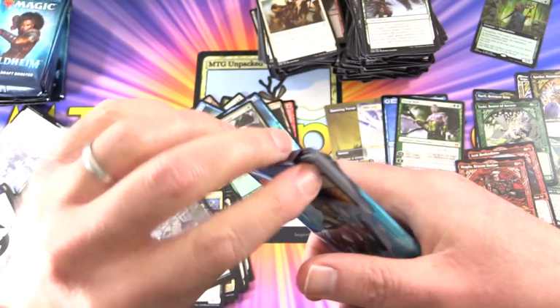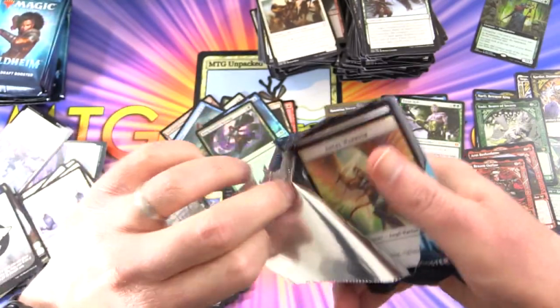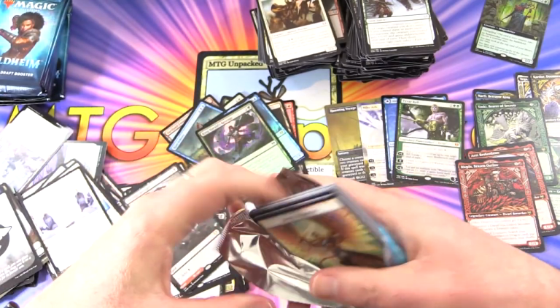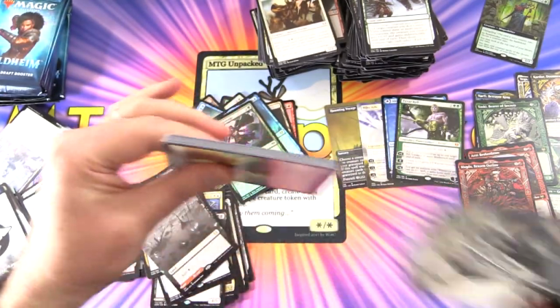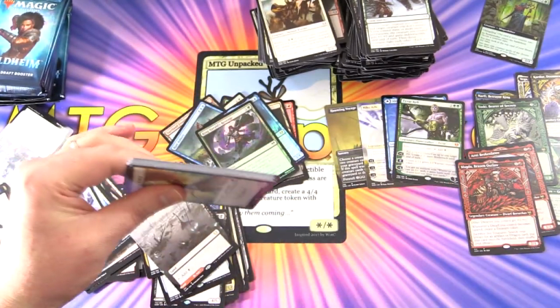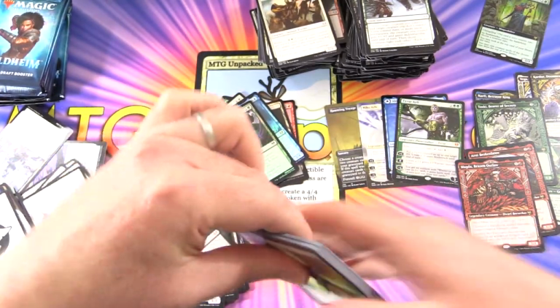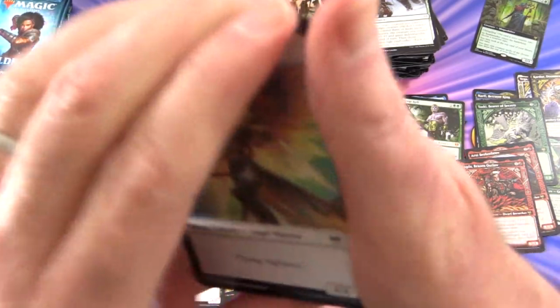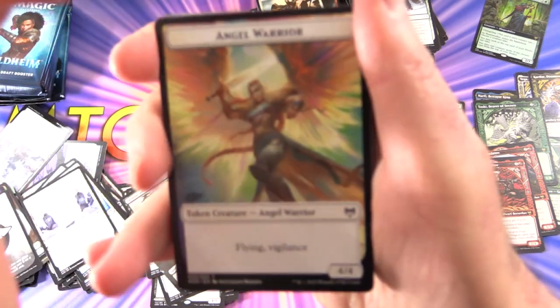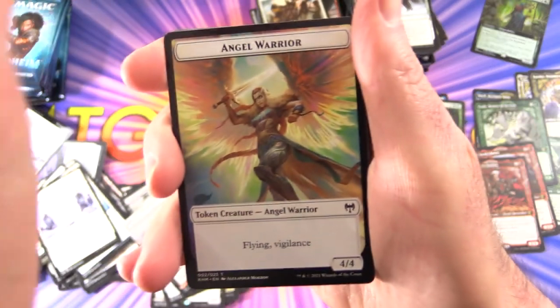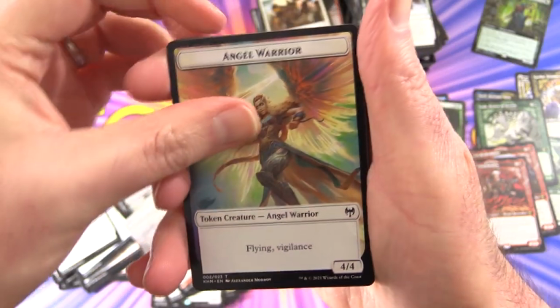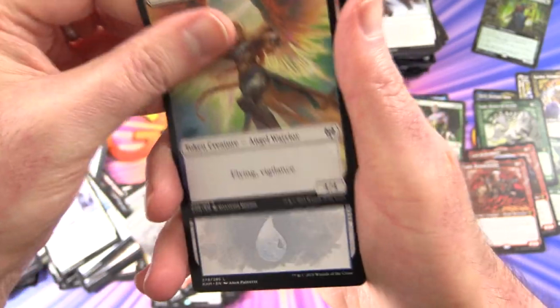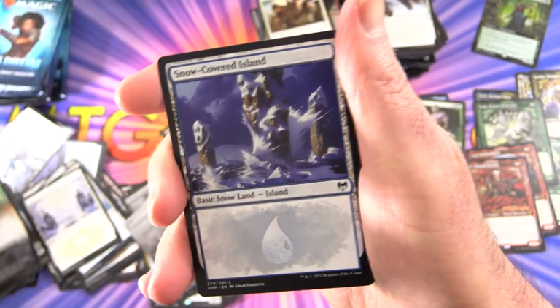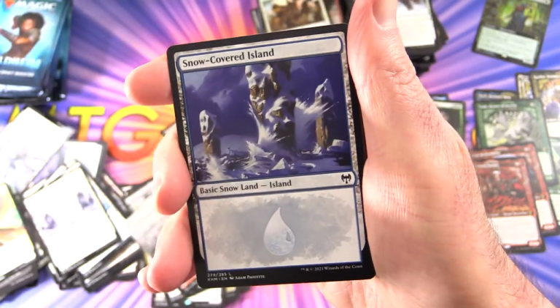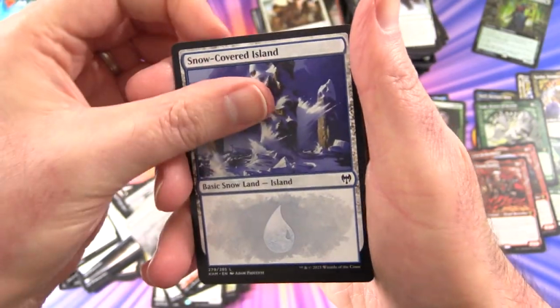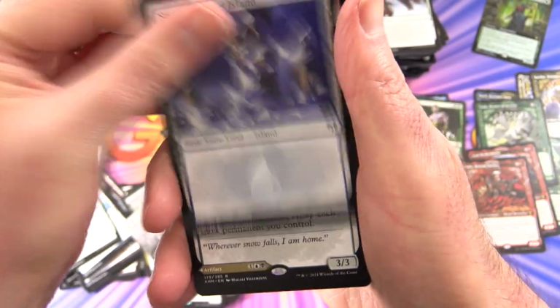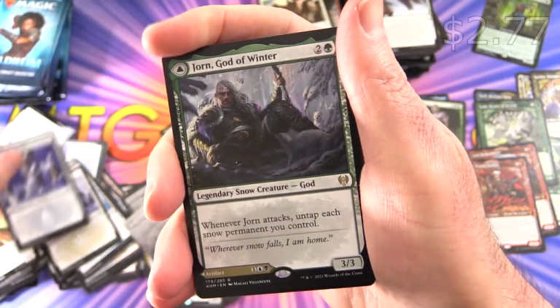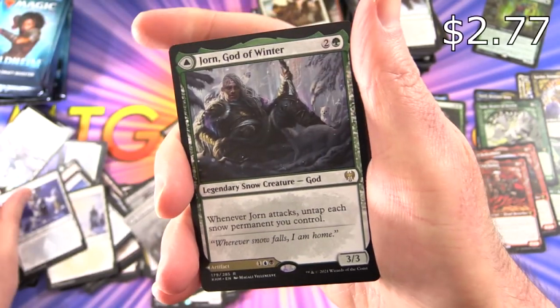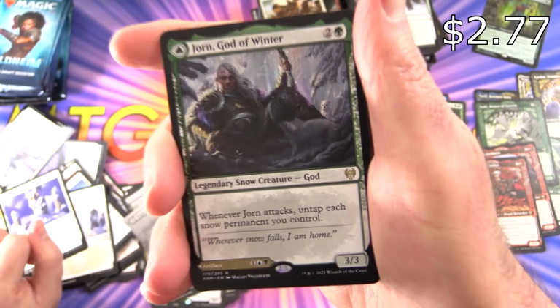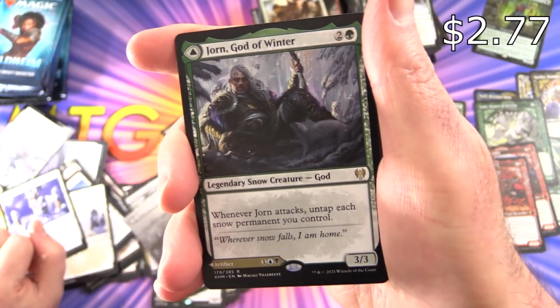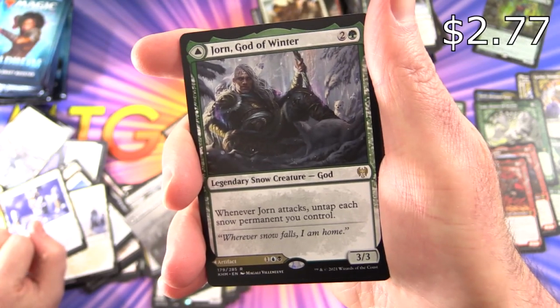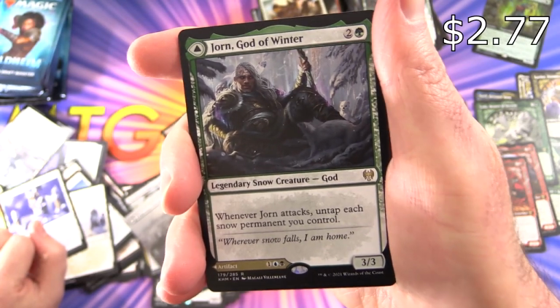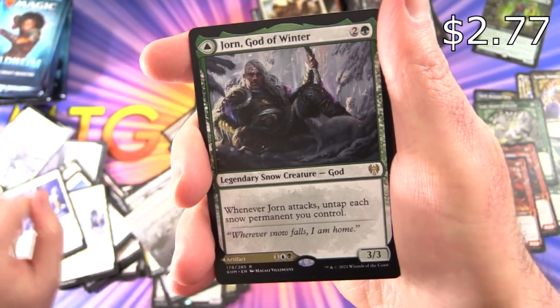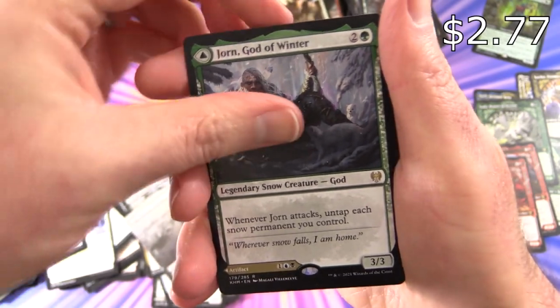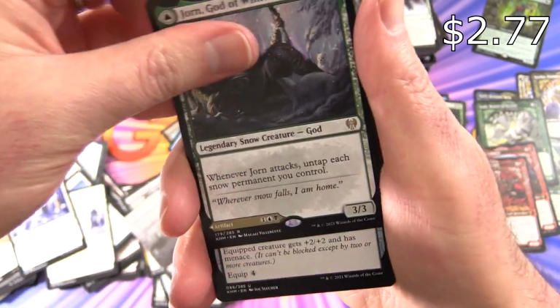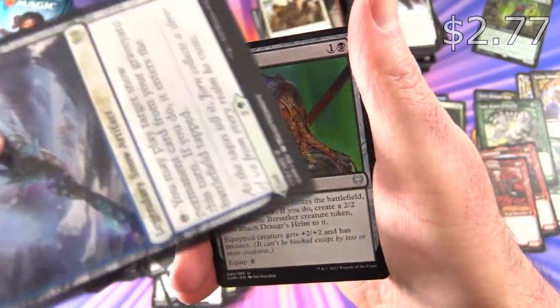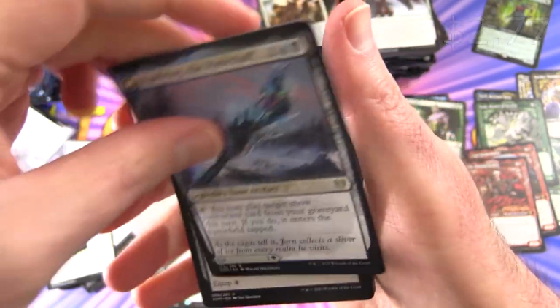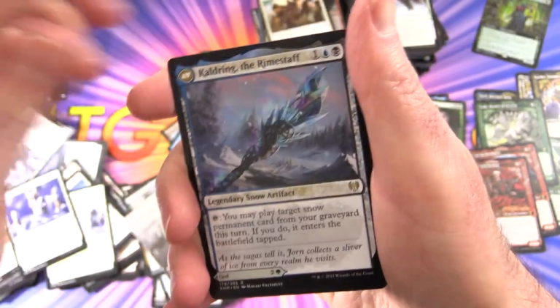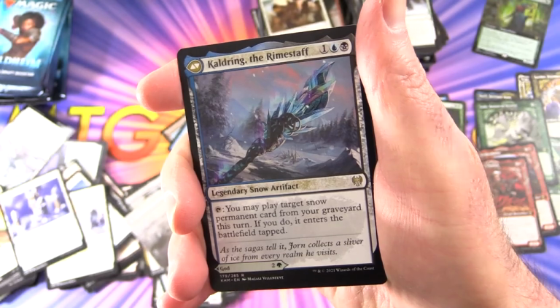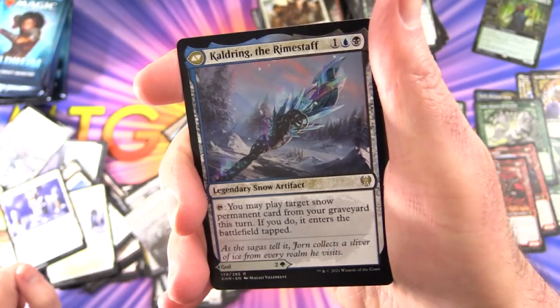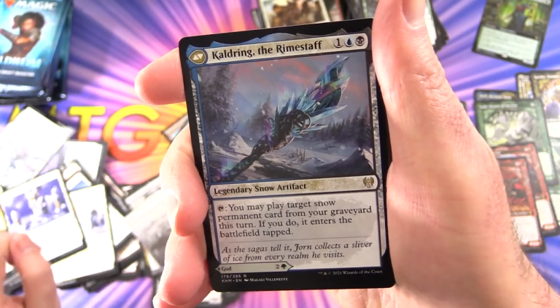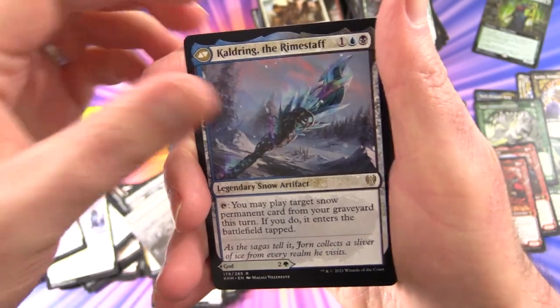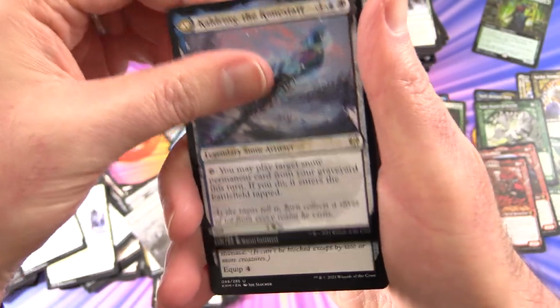So the Mythics — have they dried up? We've got four so far. Angel Warrior, Island, and Jorn God of Winter — Legendary Snow Creature God — with Kaldring the Rhyme Staff on the other side.